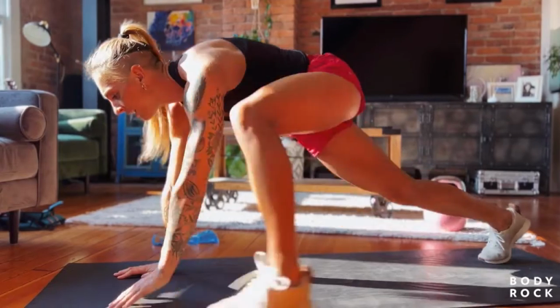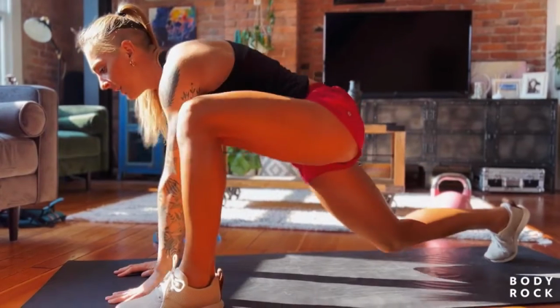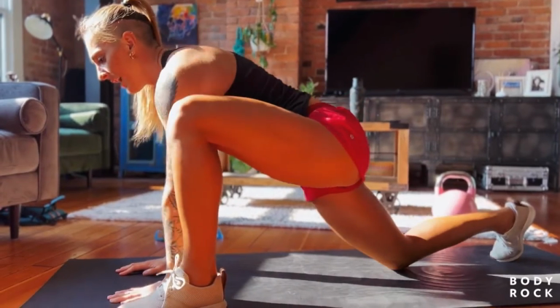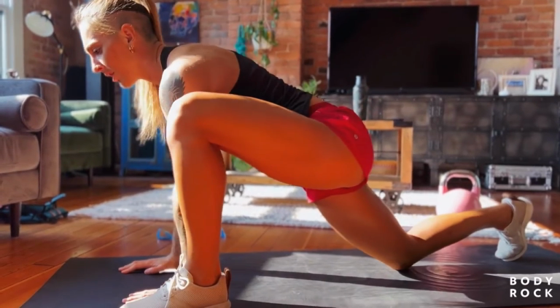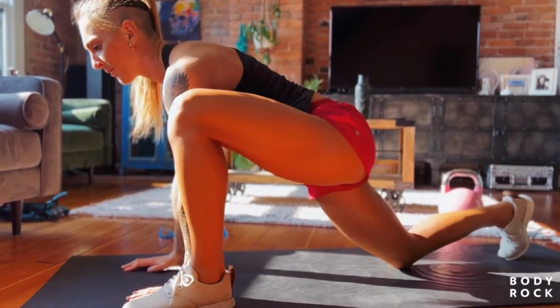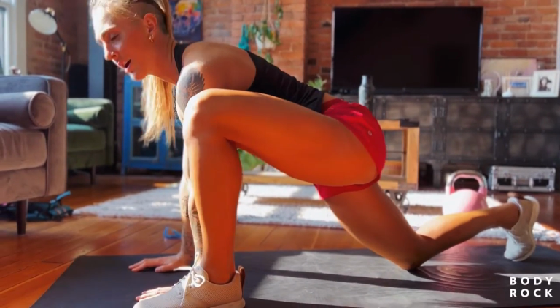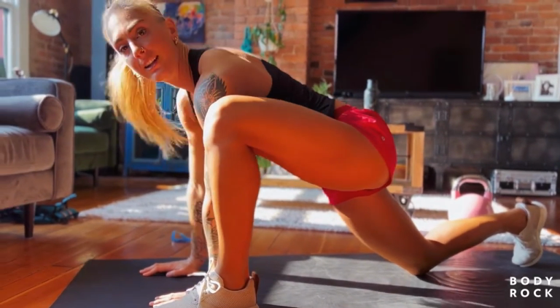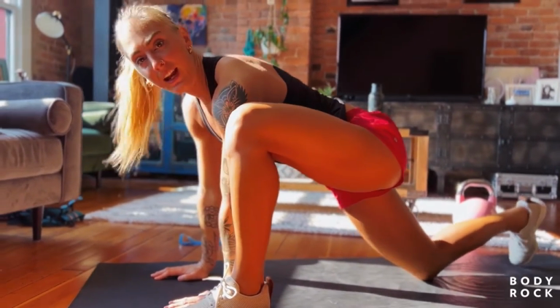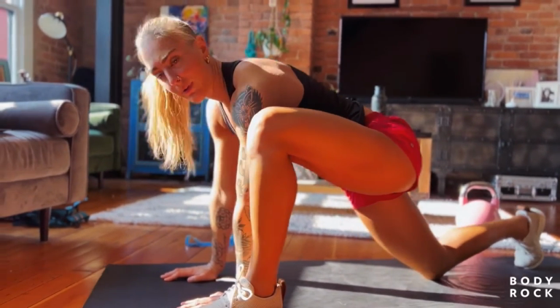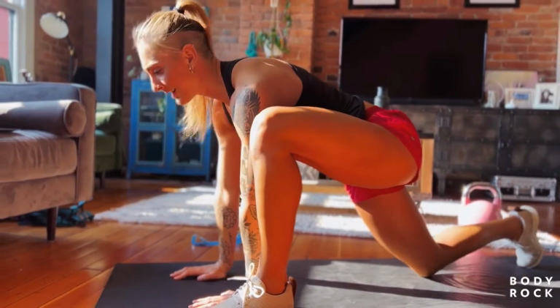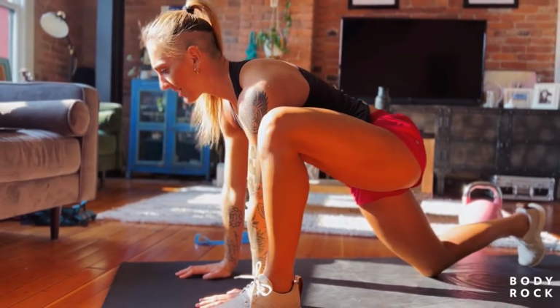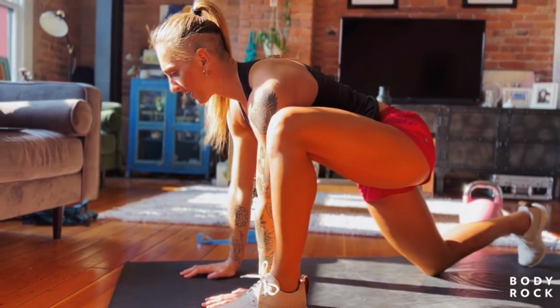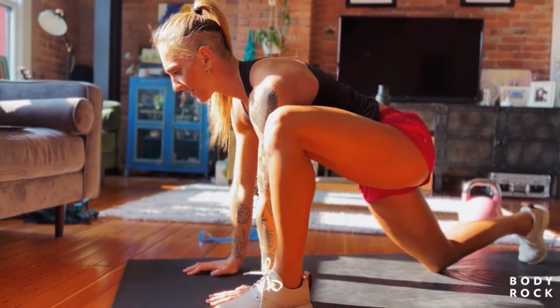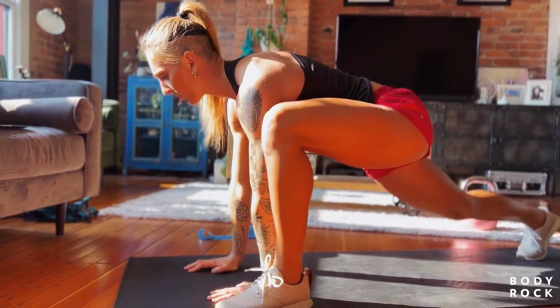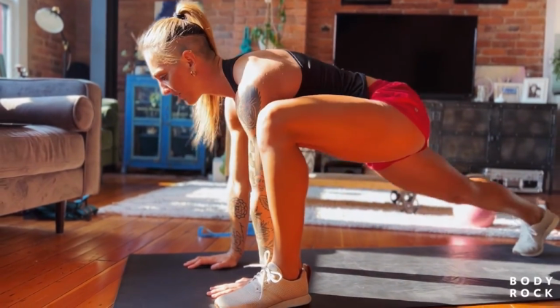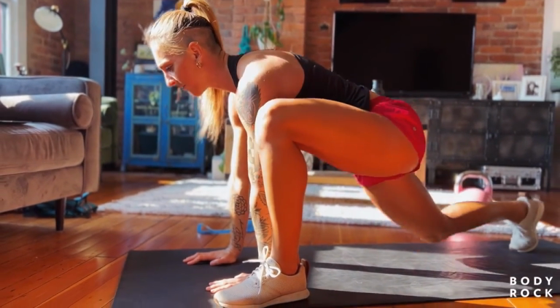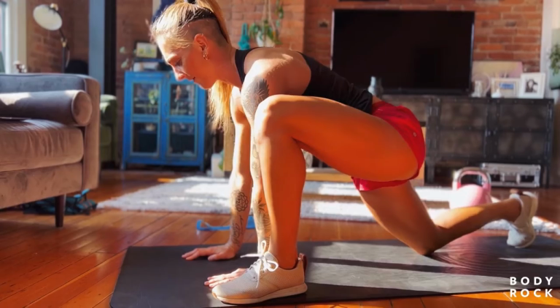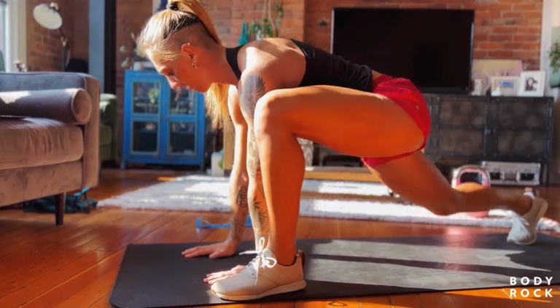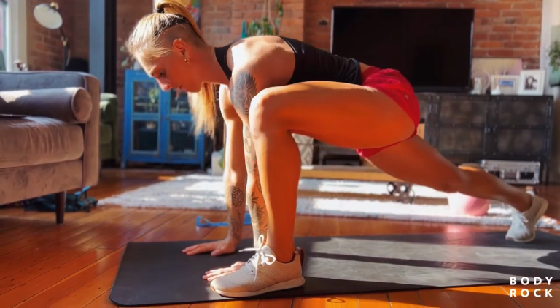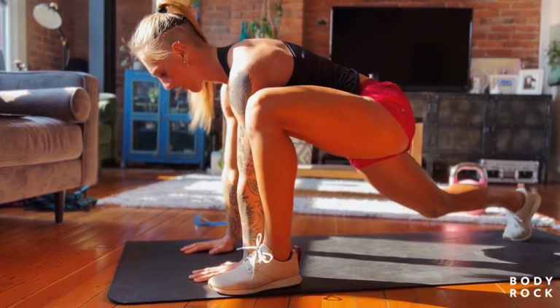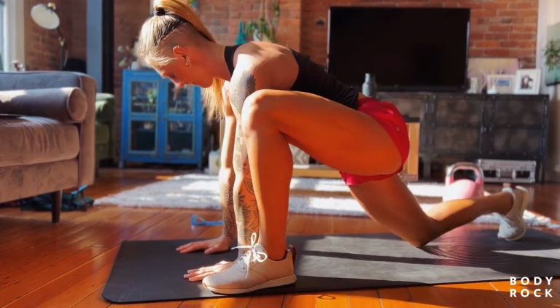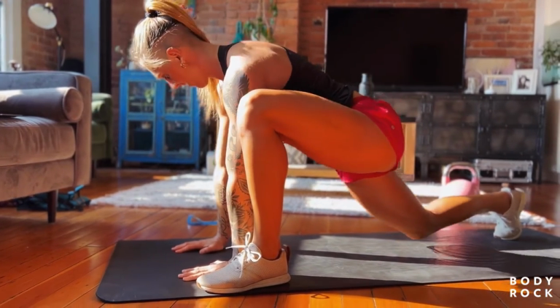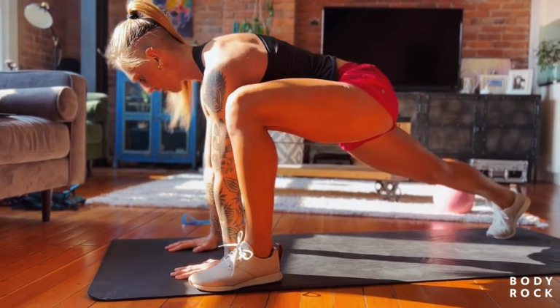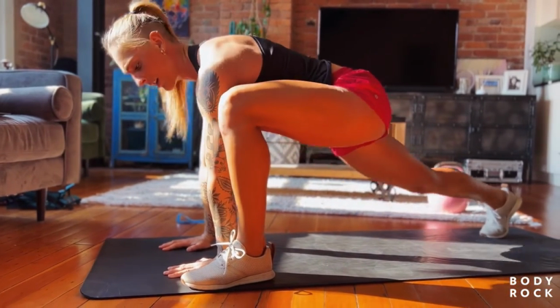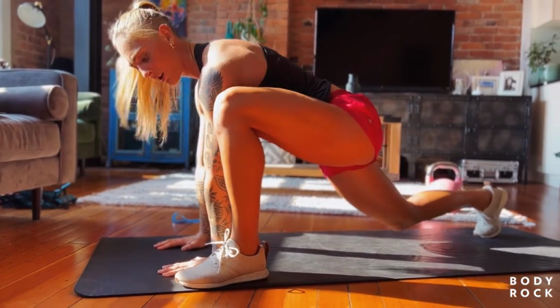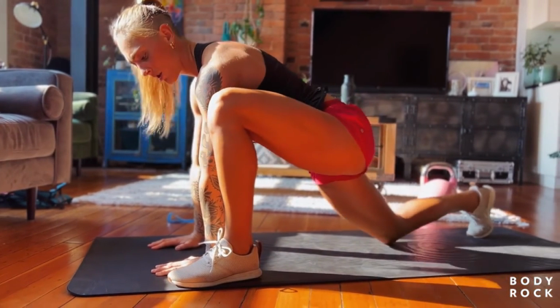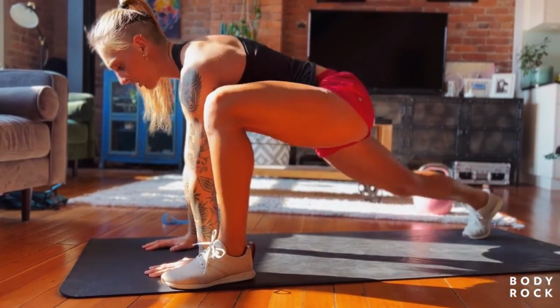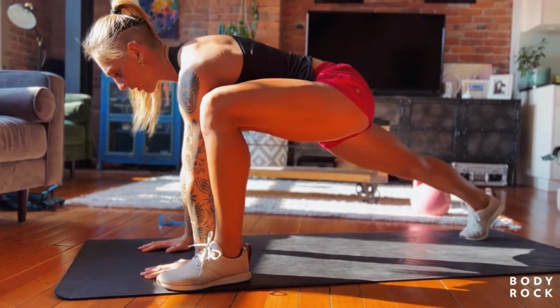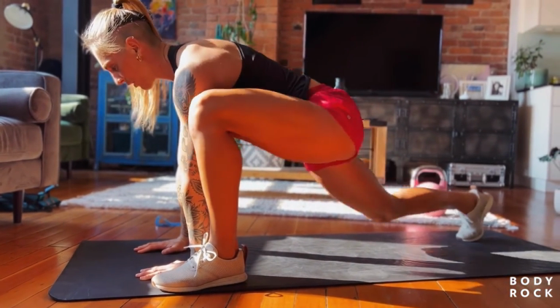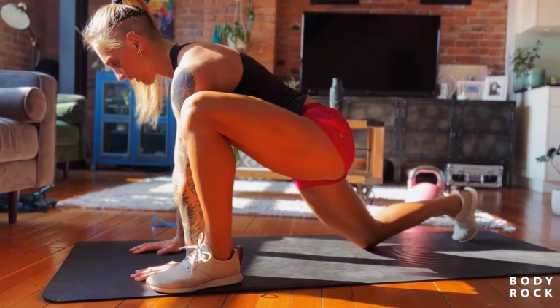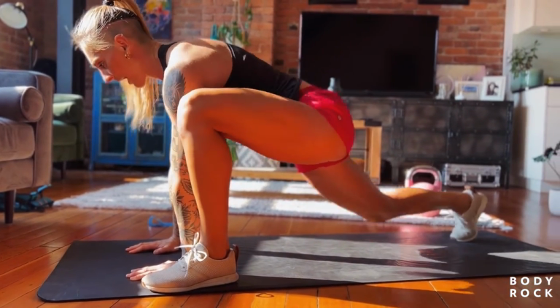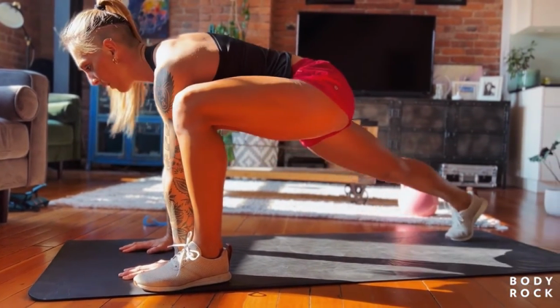Left foot comes forward. Right knee tops up for the hip flexors, the quads. We go five, four, three, two, and one.